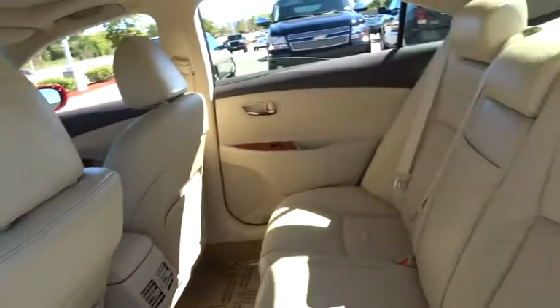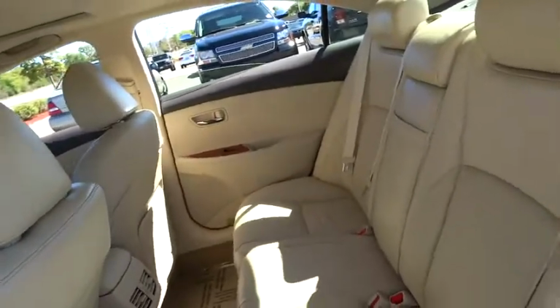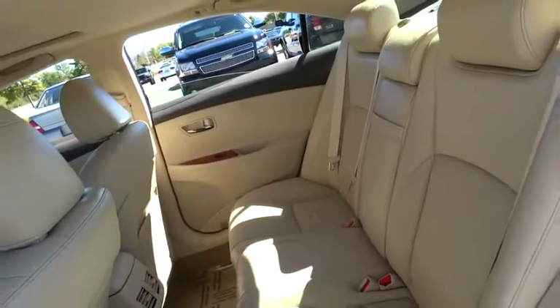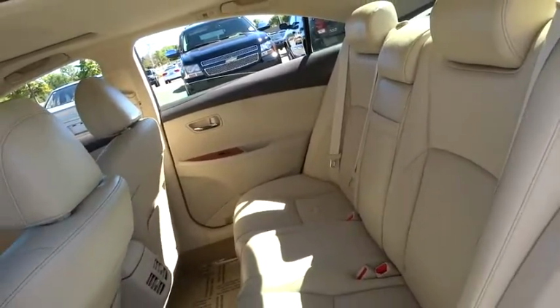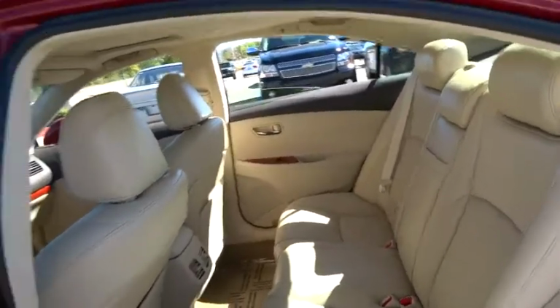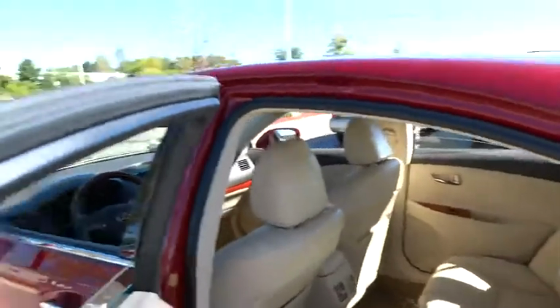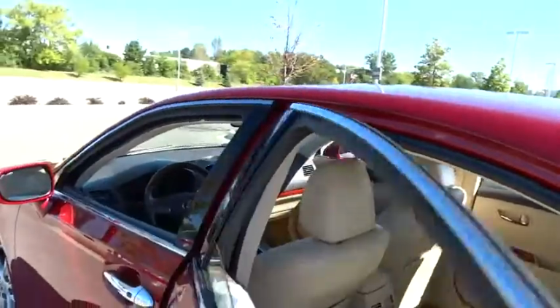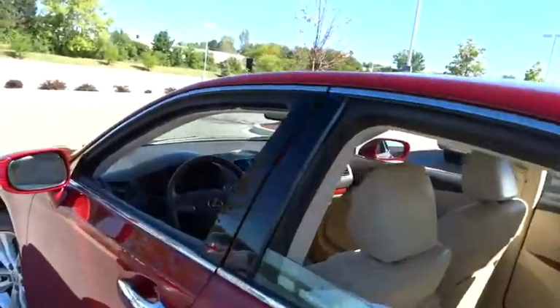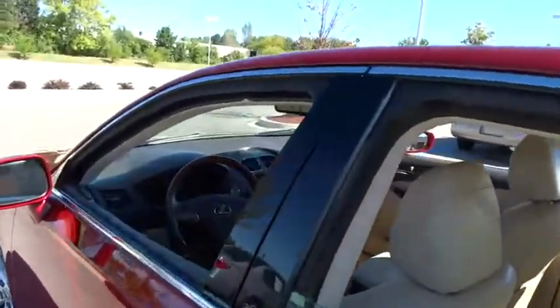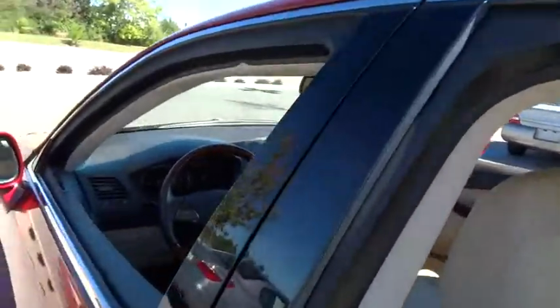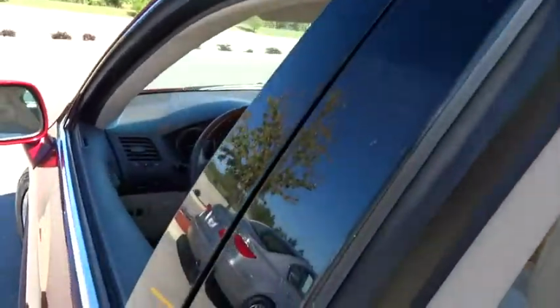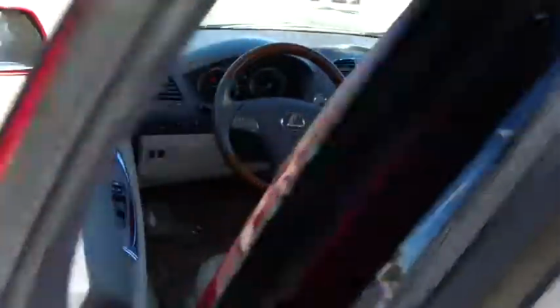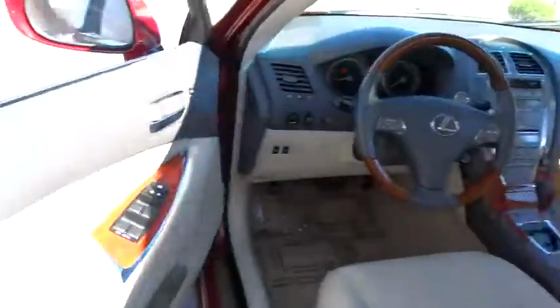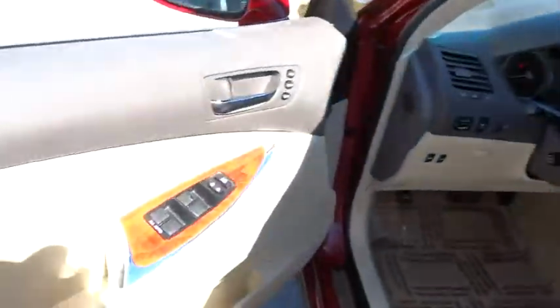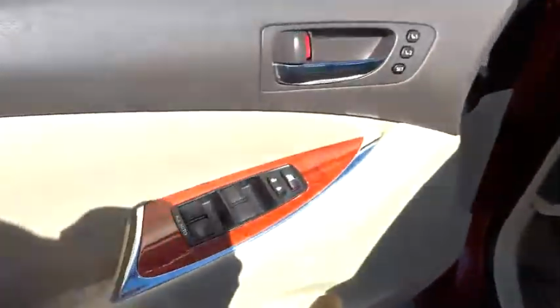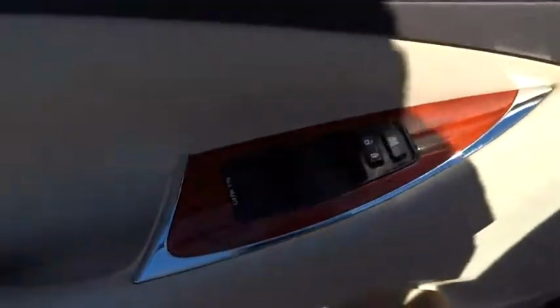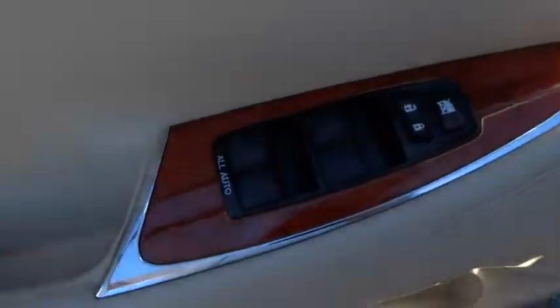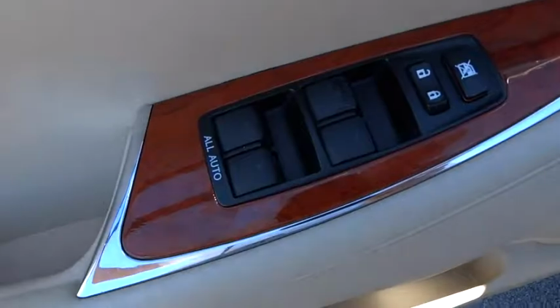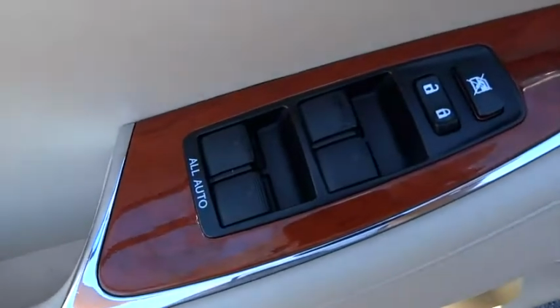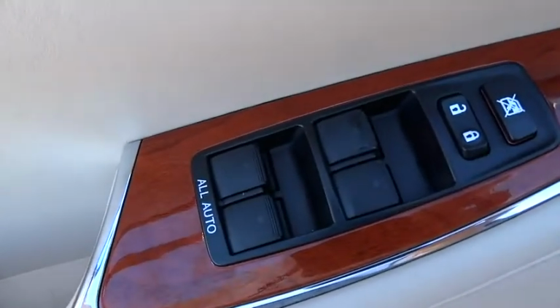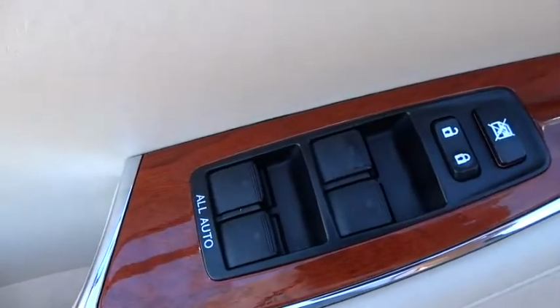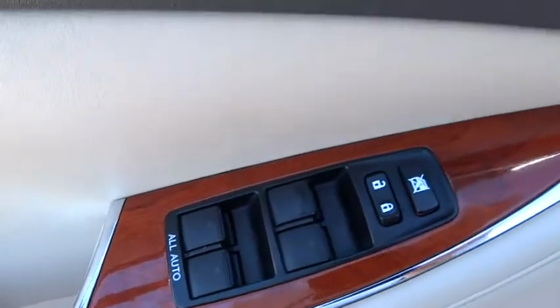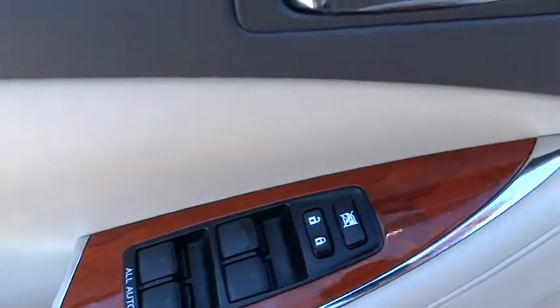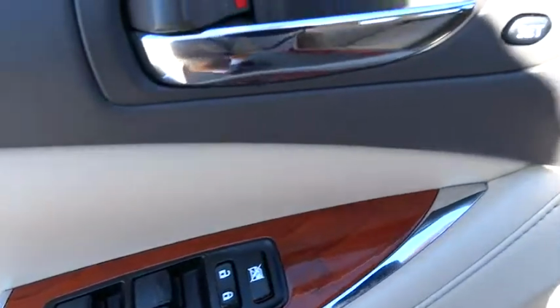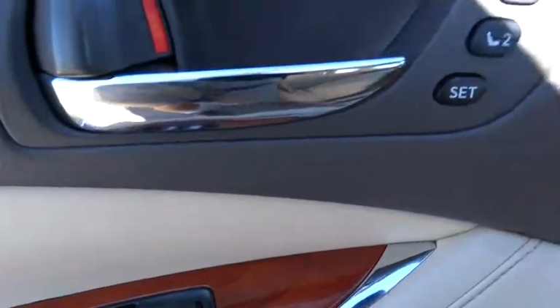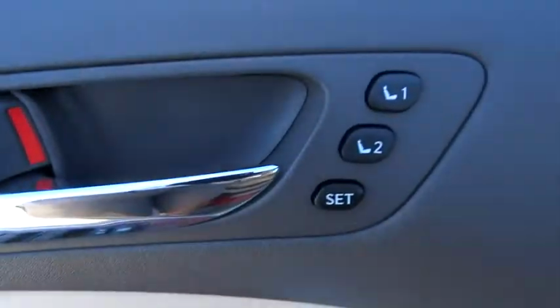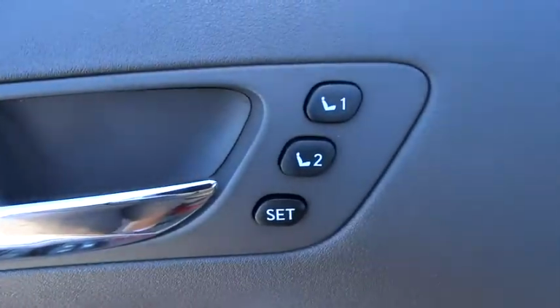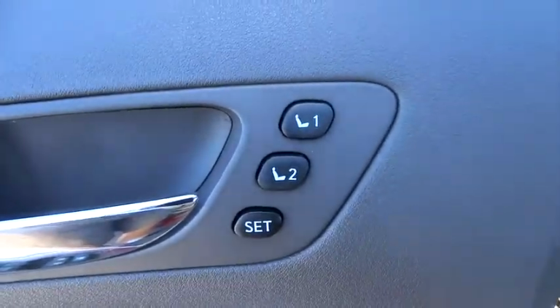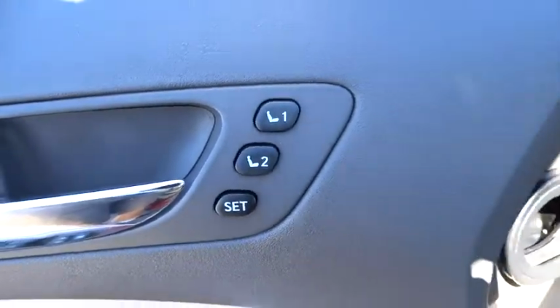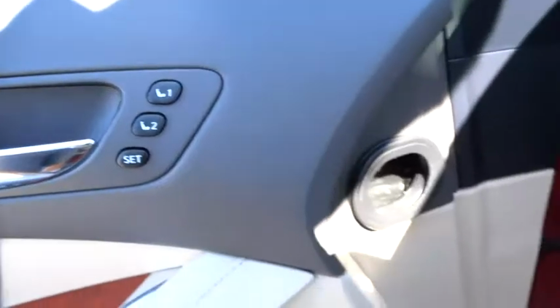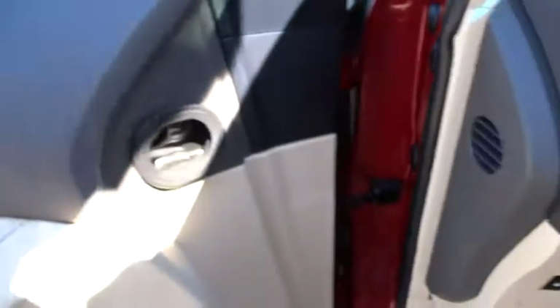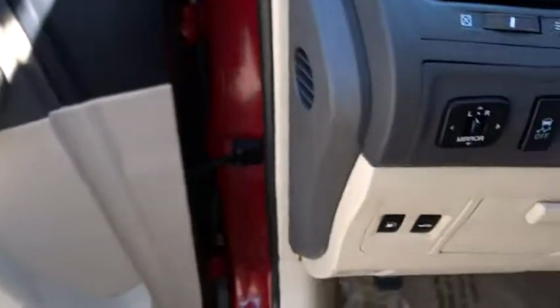Aluminum wheels. Cruise control. Auto dimming rear view mirror. Floor mats. Universal garage door opener. Climate control. Take this vehicle for a spin and see why so many shoppers are now proud owners.